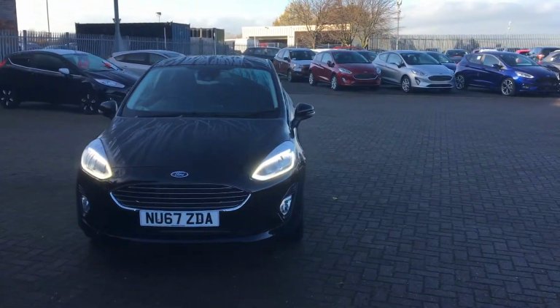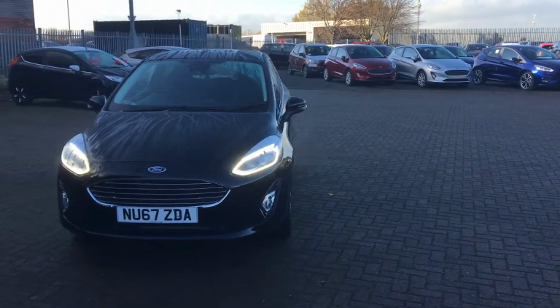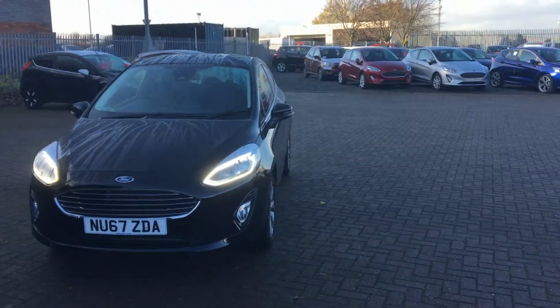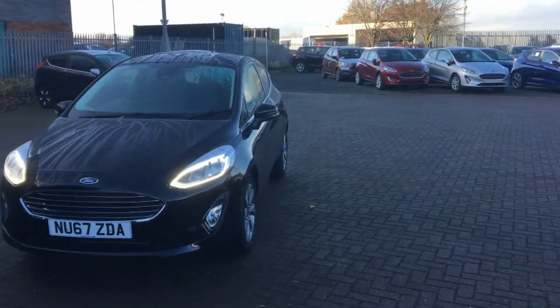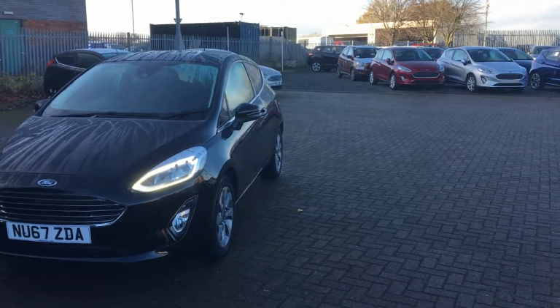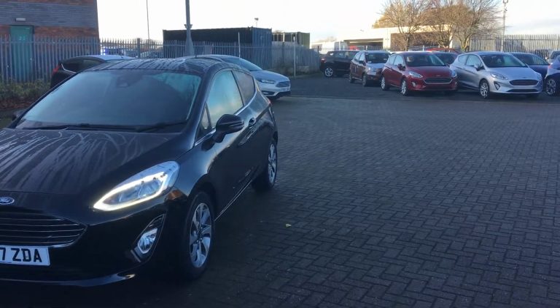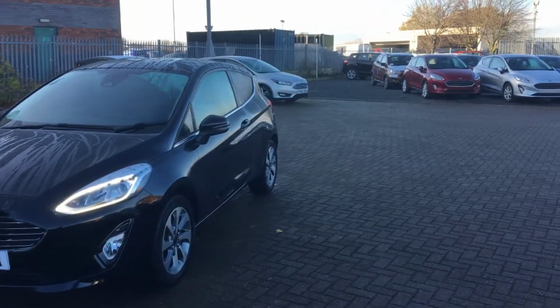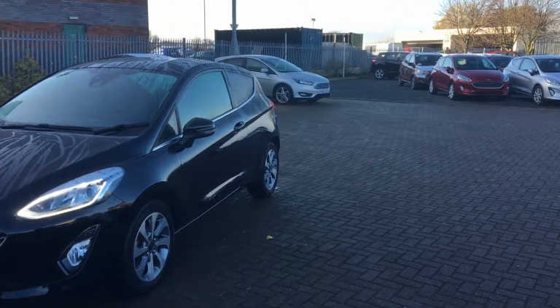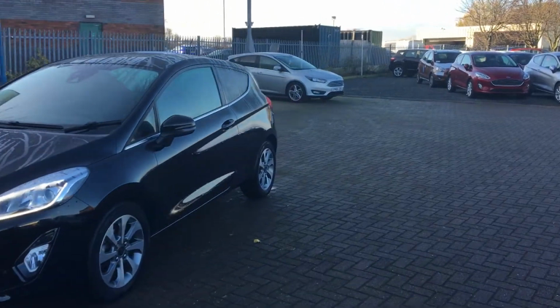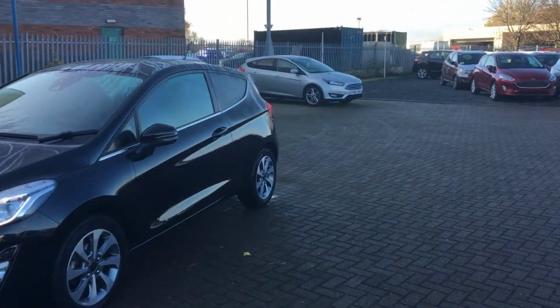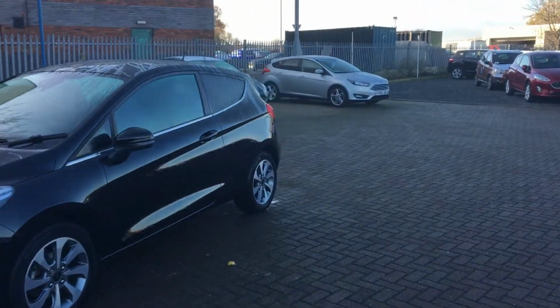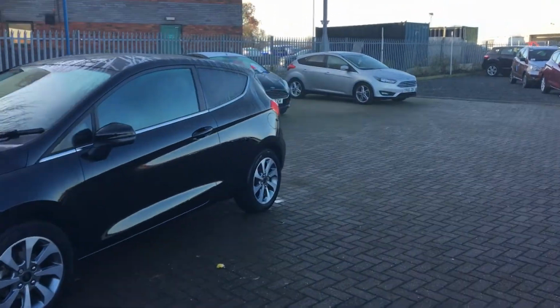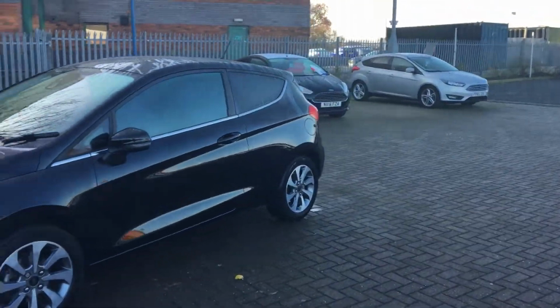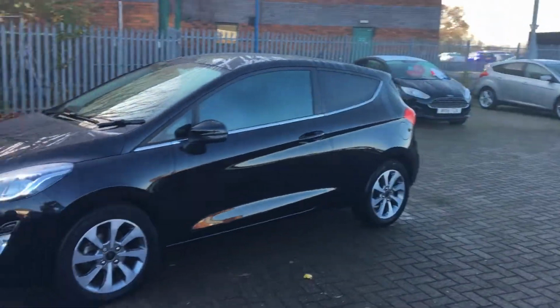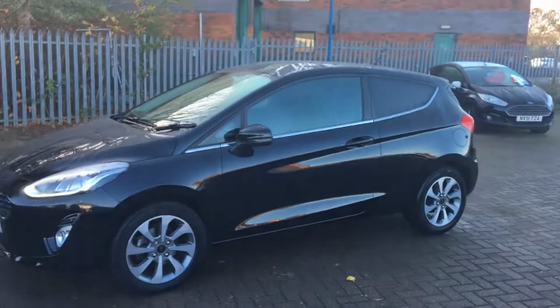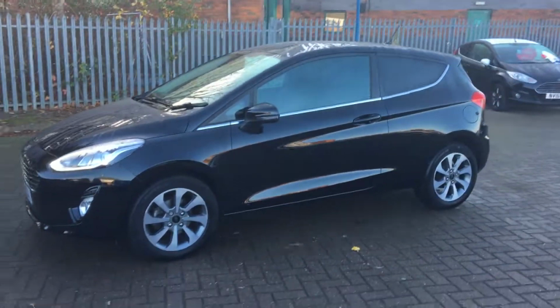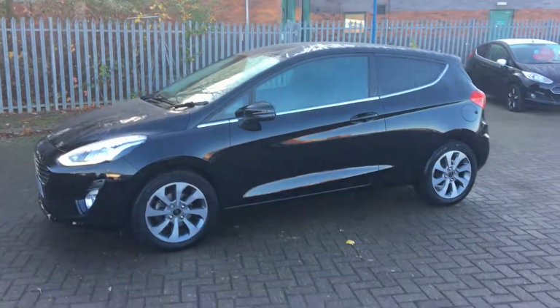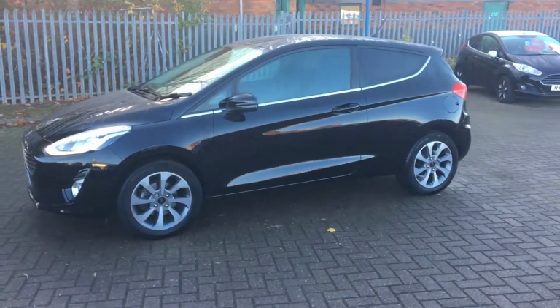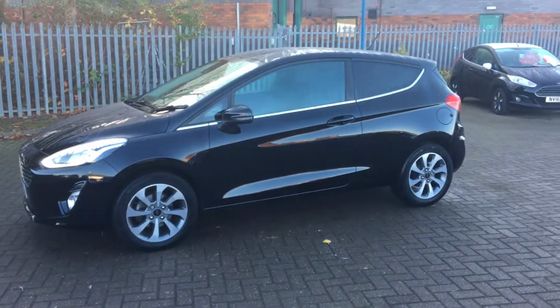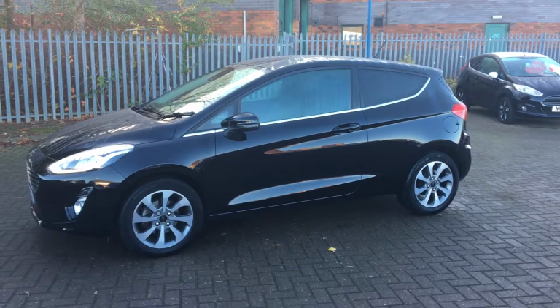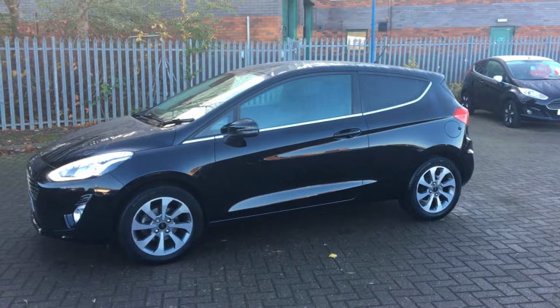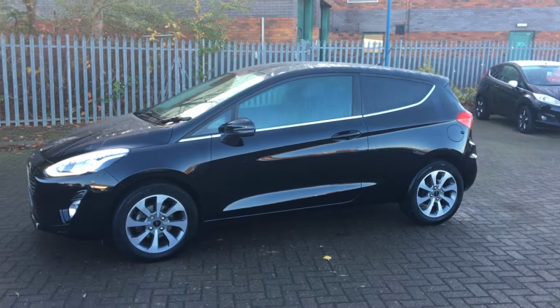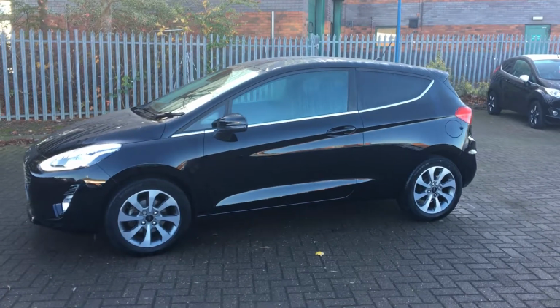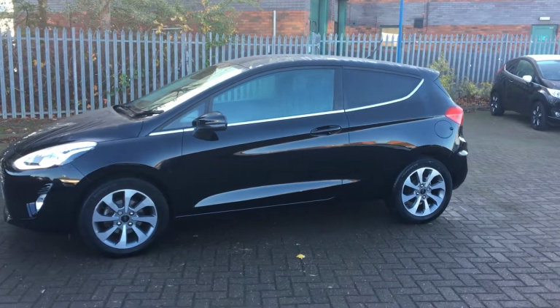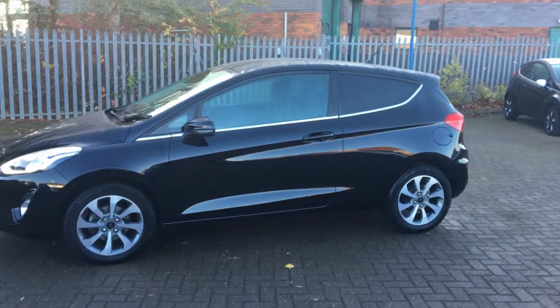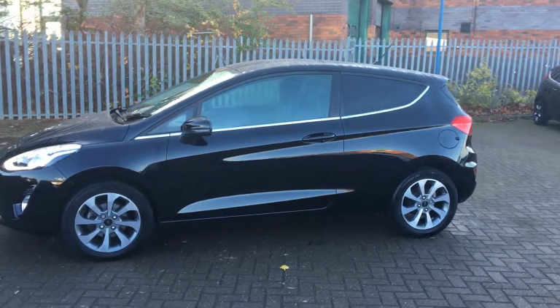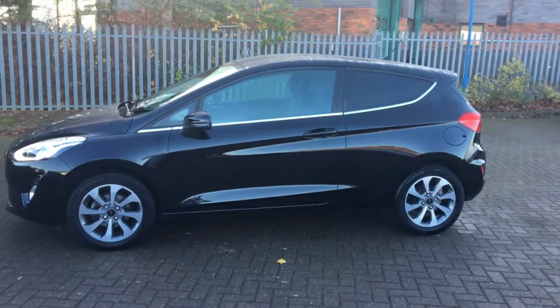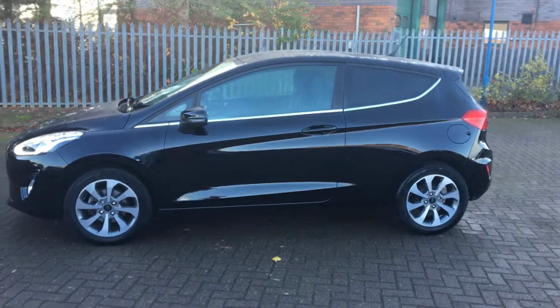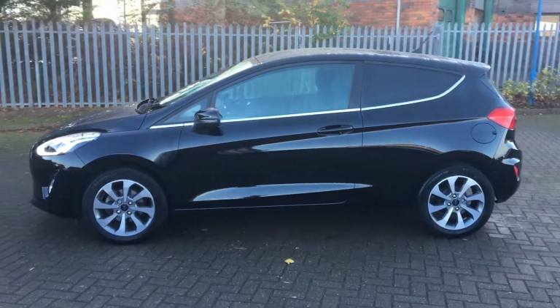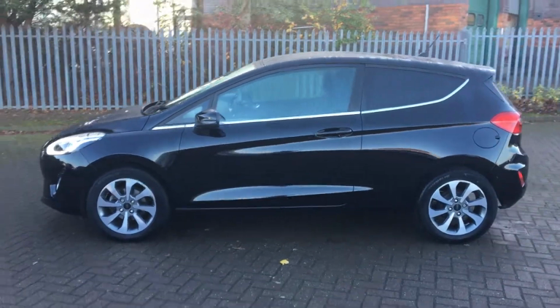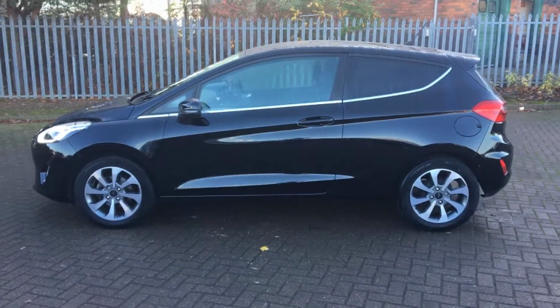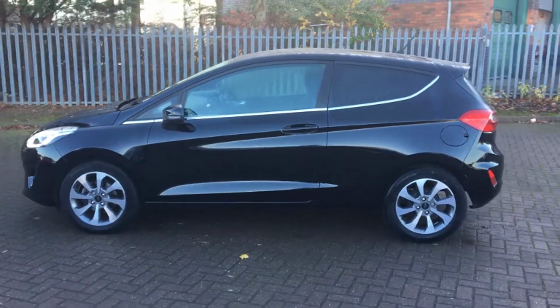Here we have a low mileage Ford Fiesta 1.1 Zetec 3-door hatchback. Great value car this one, very lightly used. It was first registered on the 20th of December 2017.